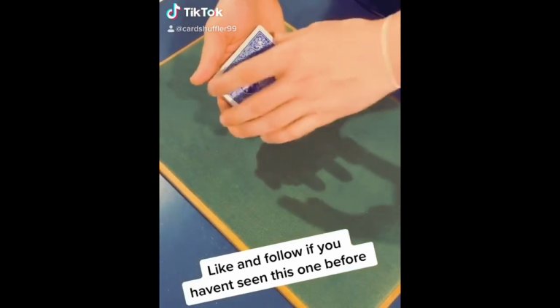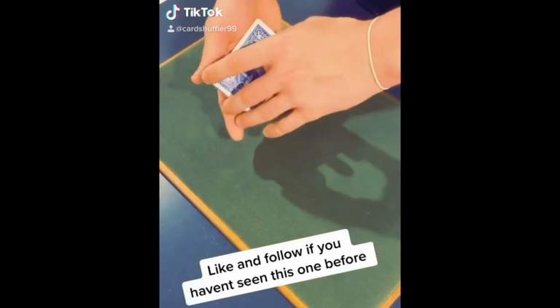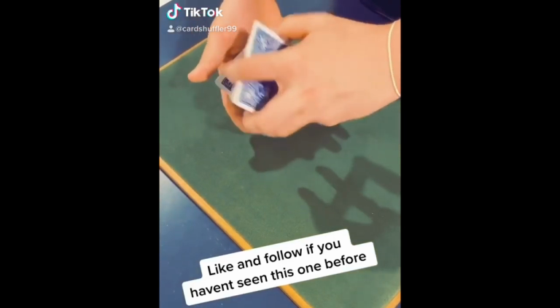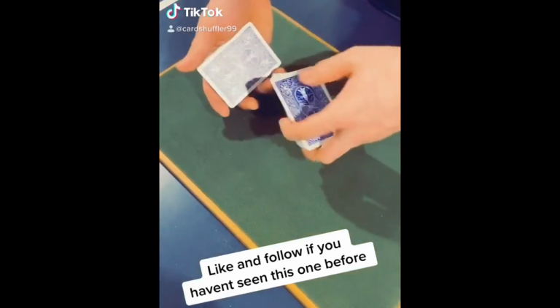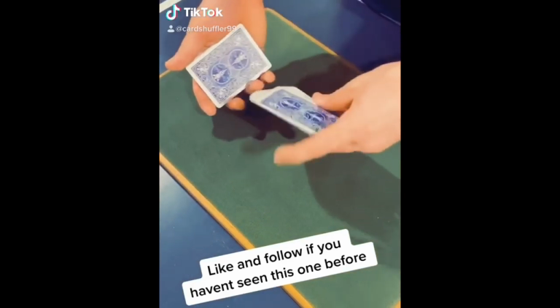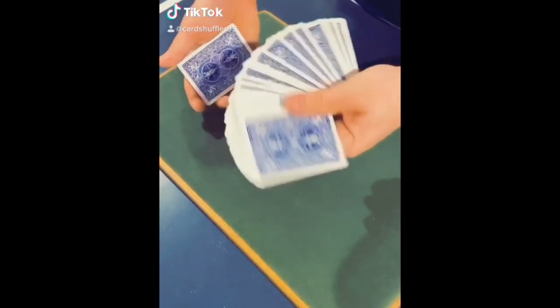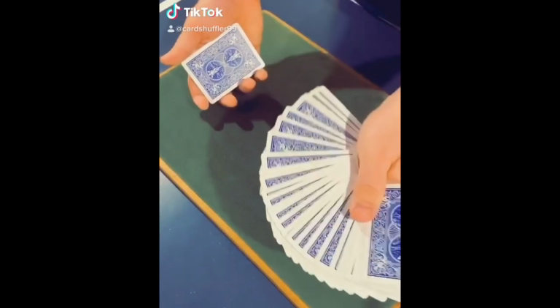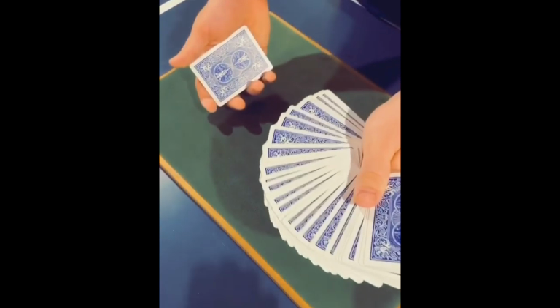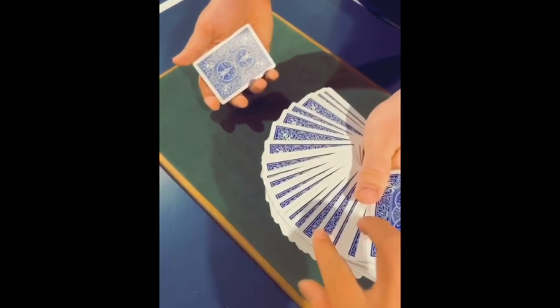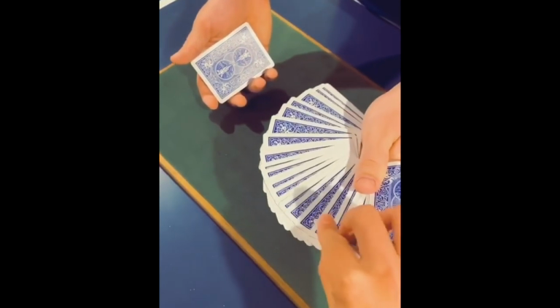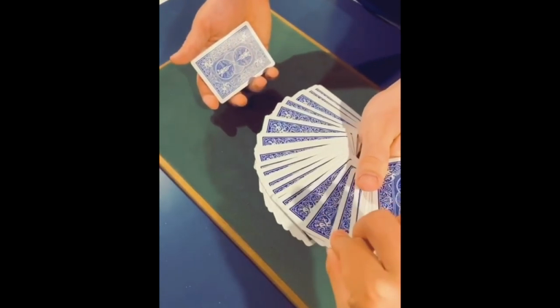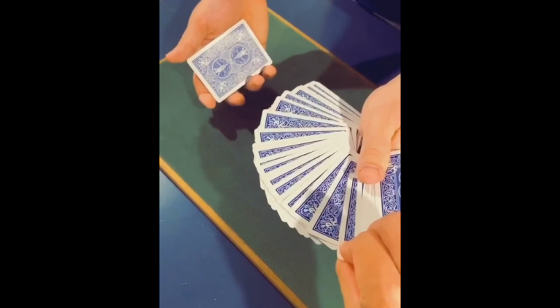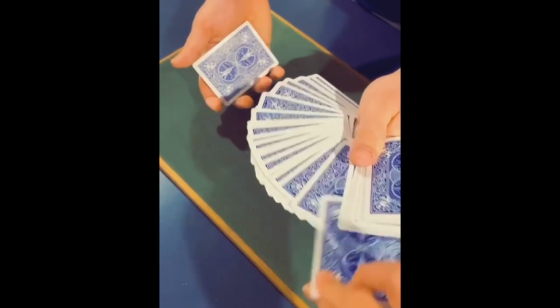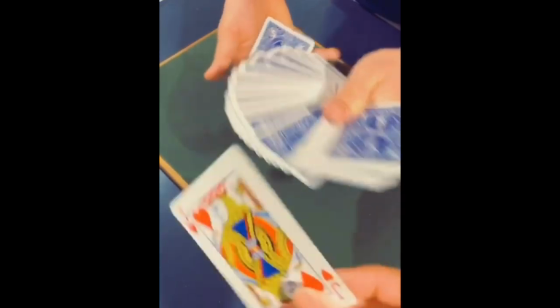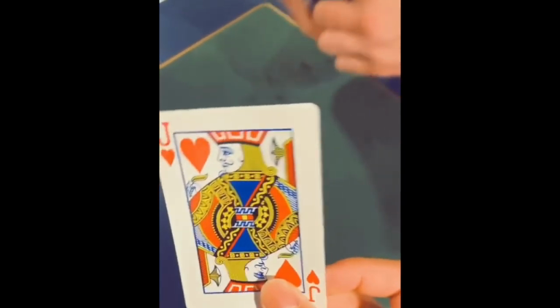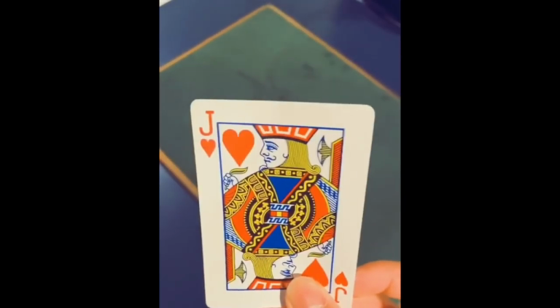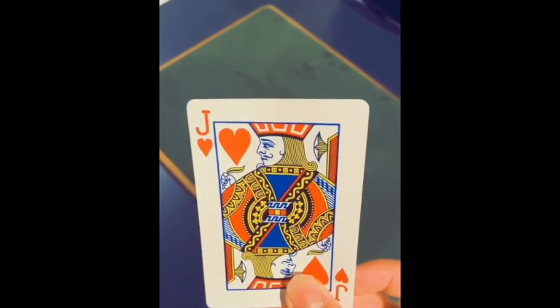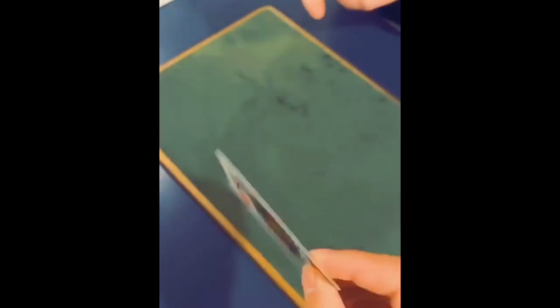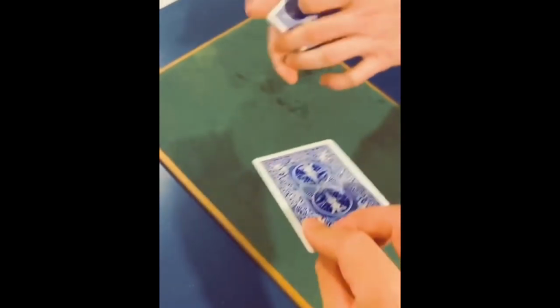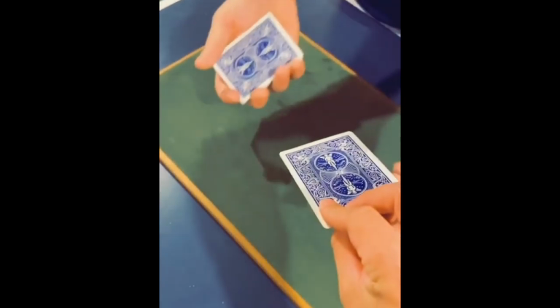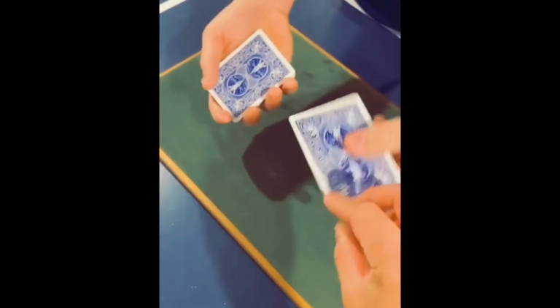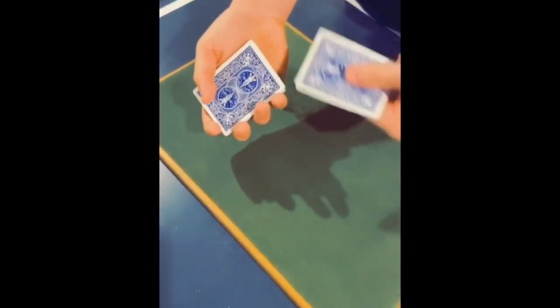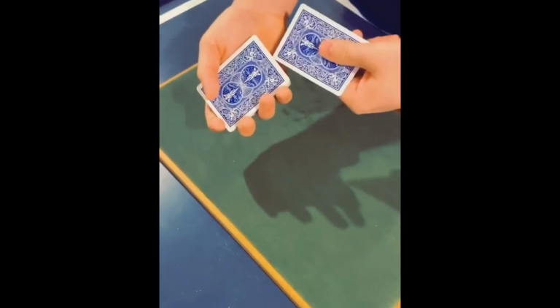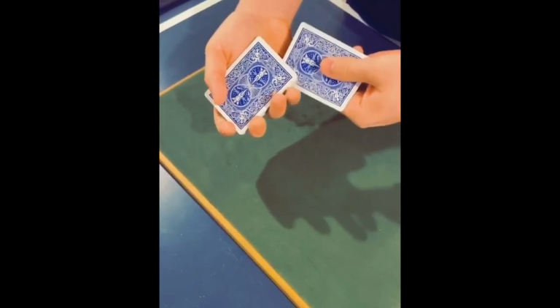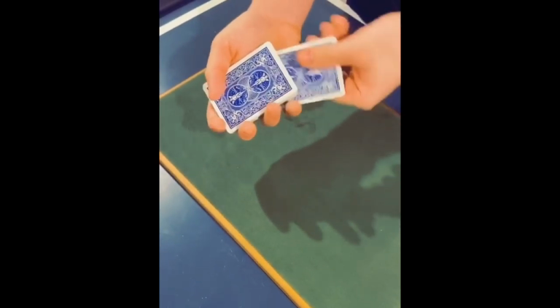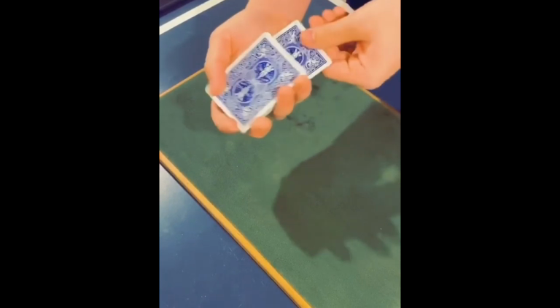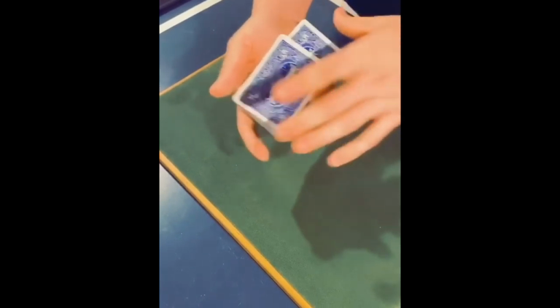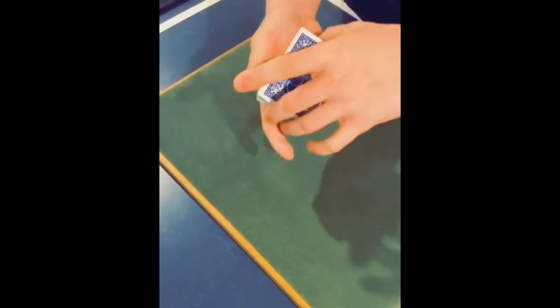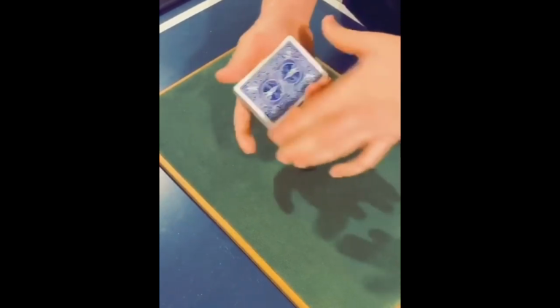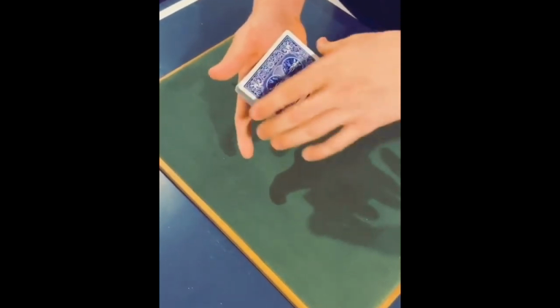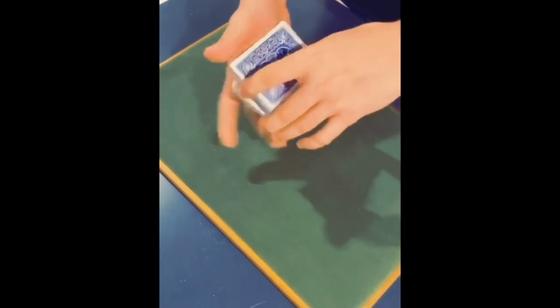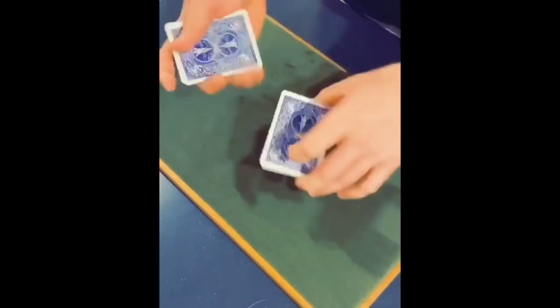All right, so Adam, please select any card that you would like. Make sure the camera can see it, and we'll take your card and we'll place it into the center of the deck, and we'll give the deck a quick cut.